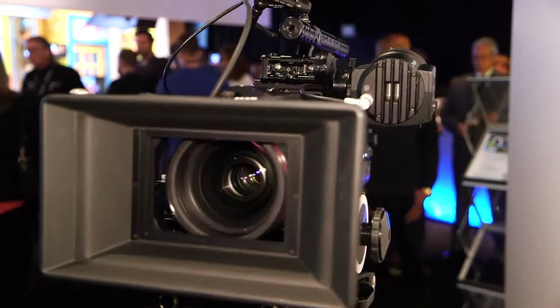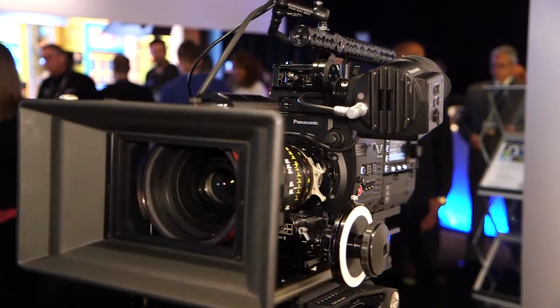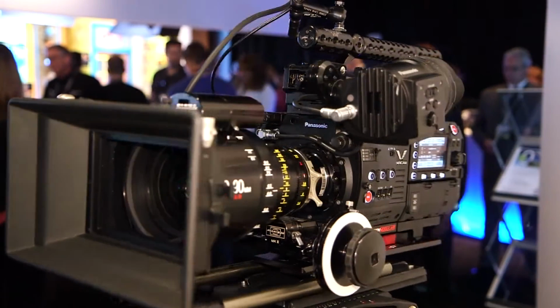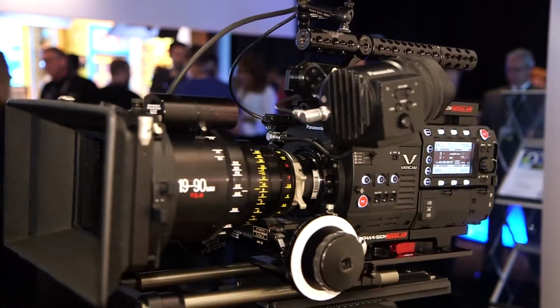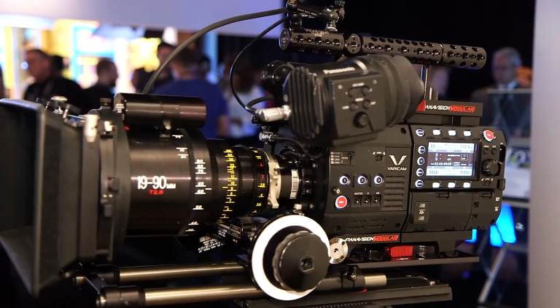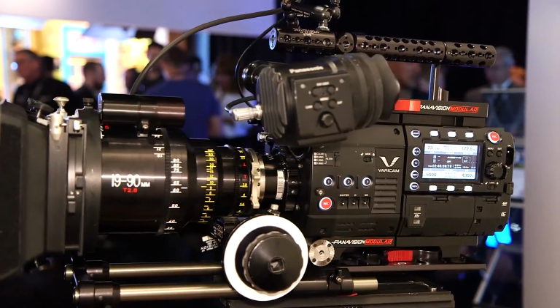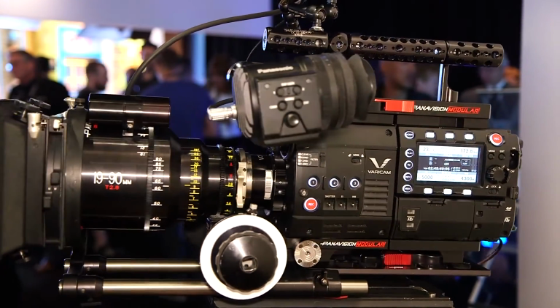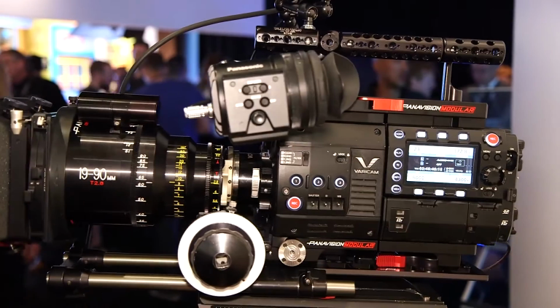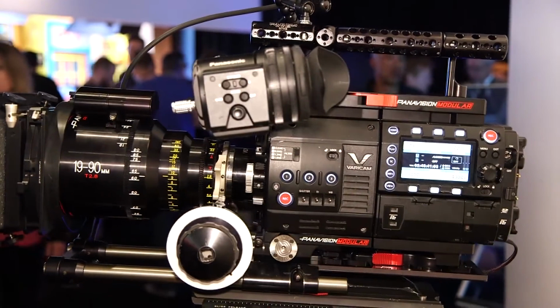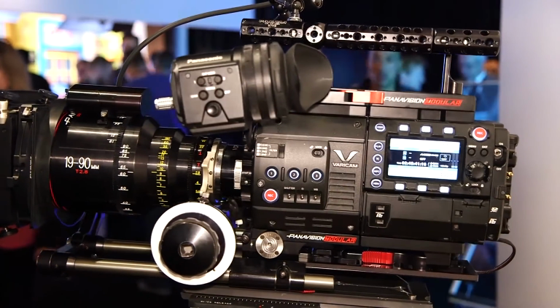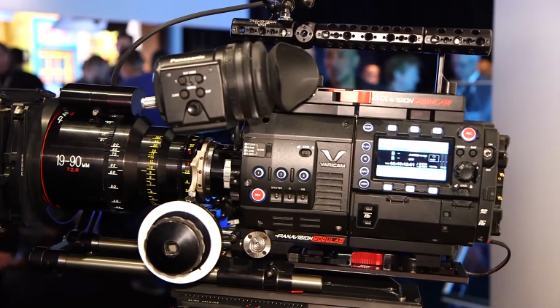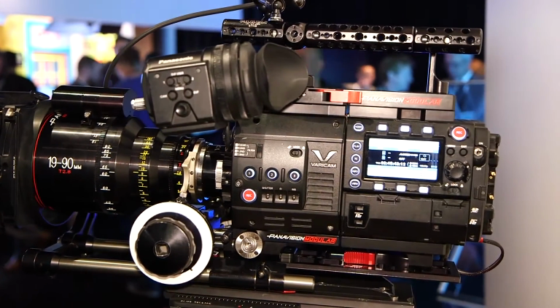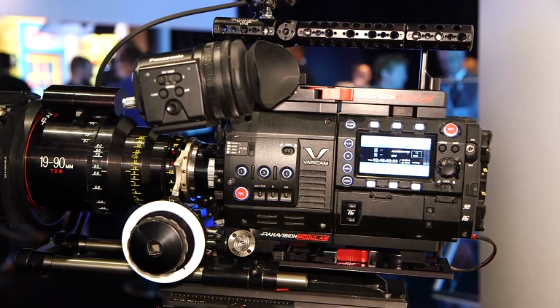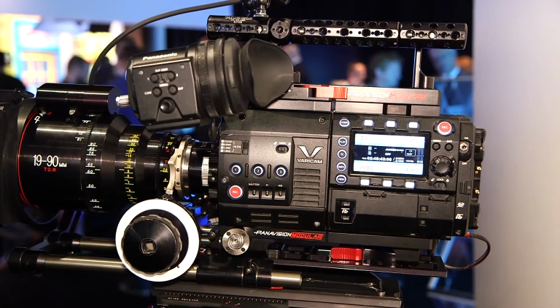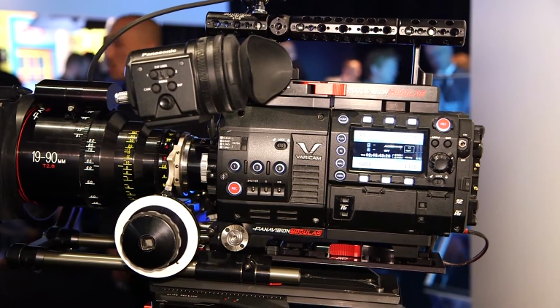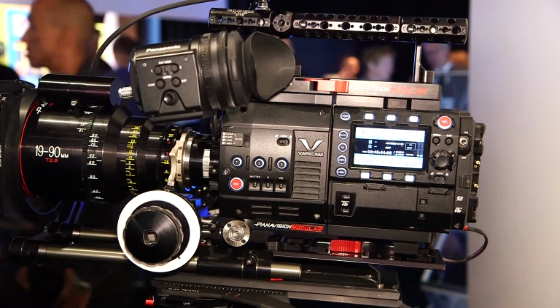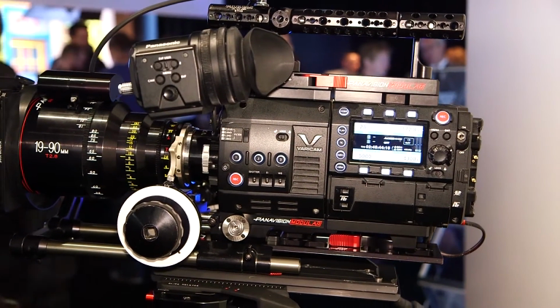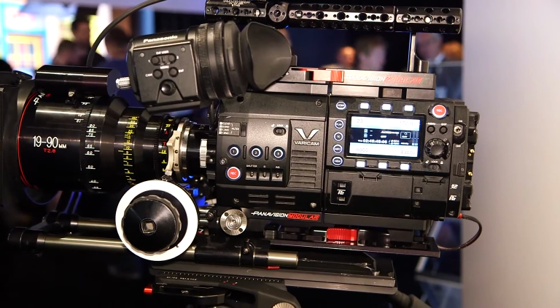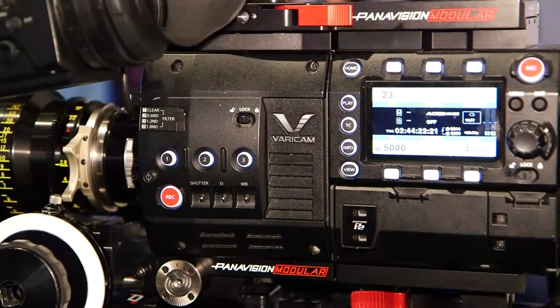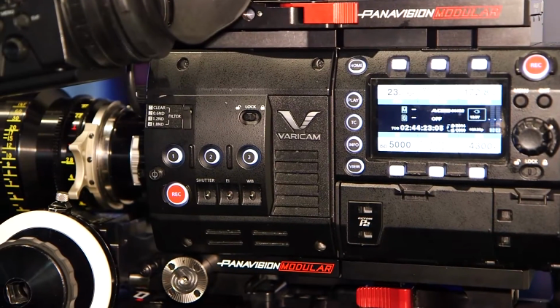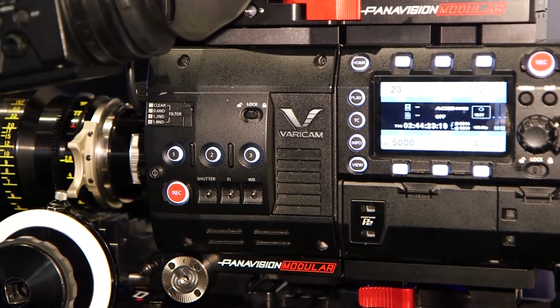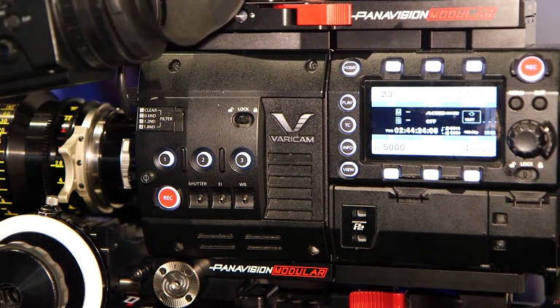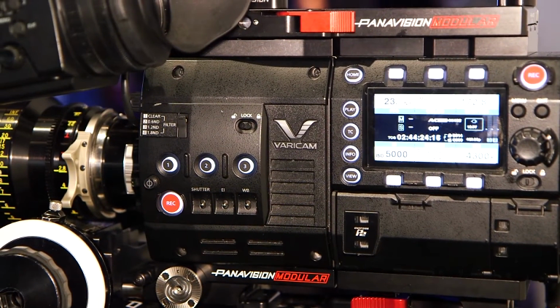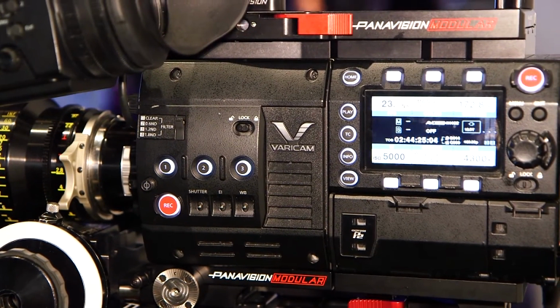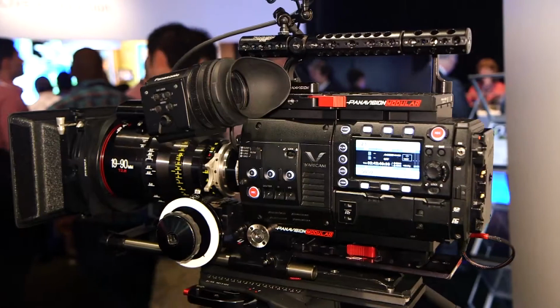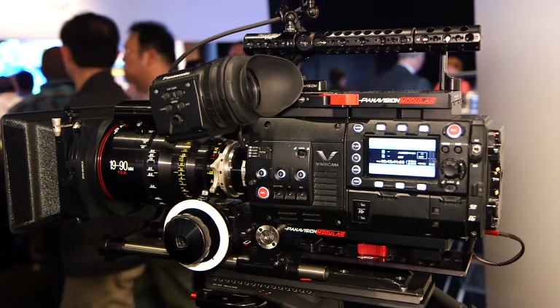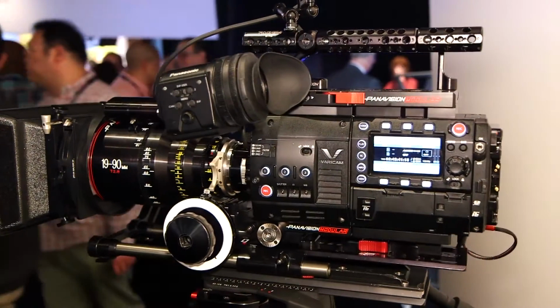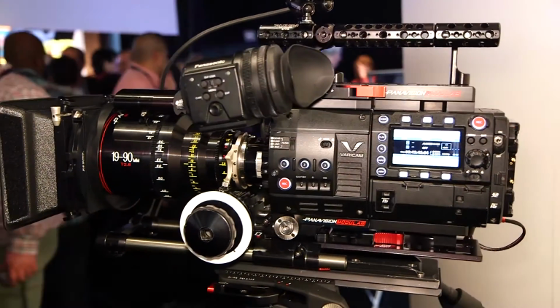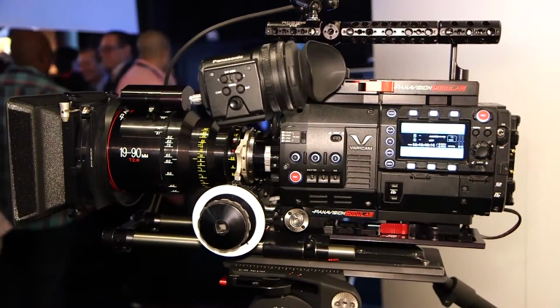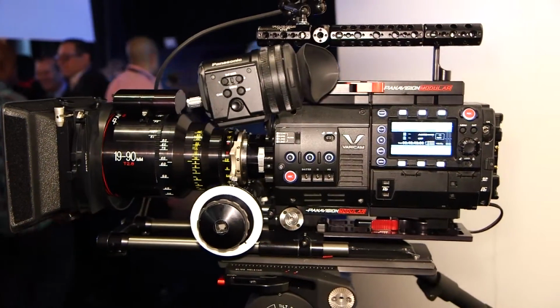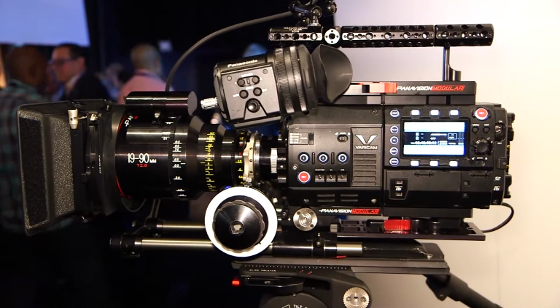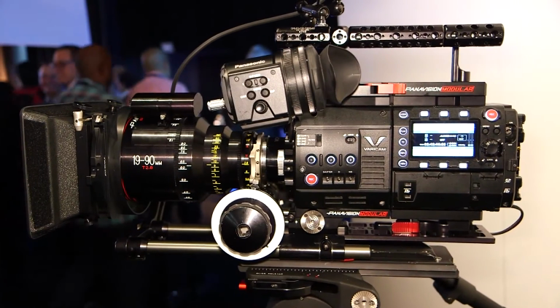You can reuse your old content that was graded for standard dynamic range and re-grade it for high dynamic range. There is nothing more to purchase or to add to the camera — it's already there.